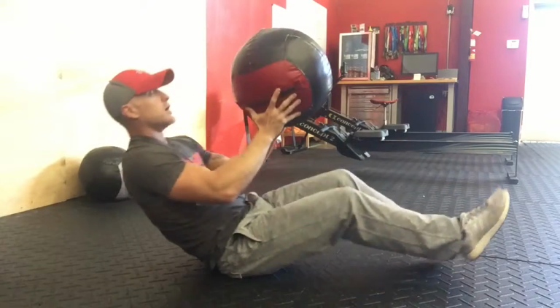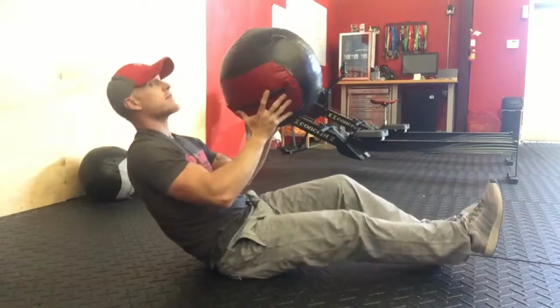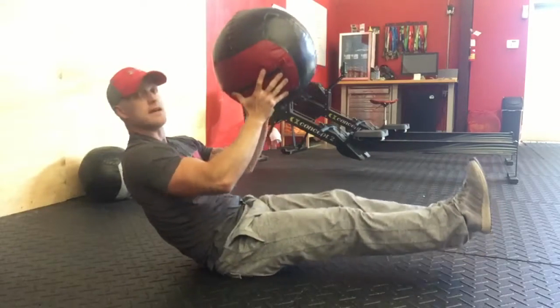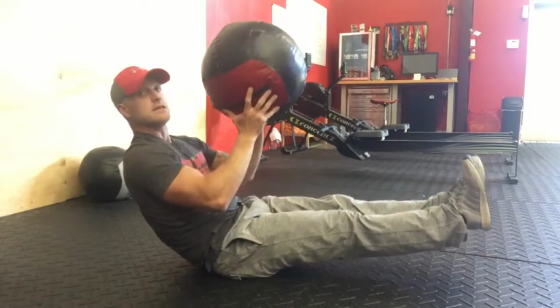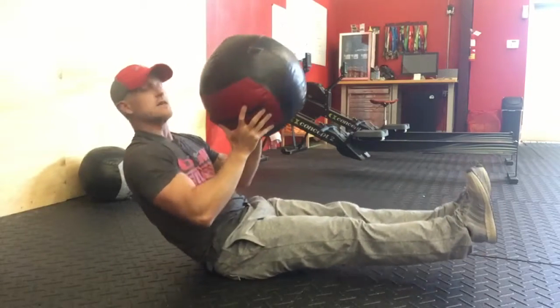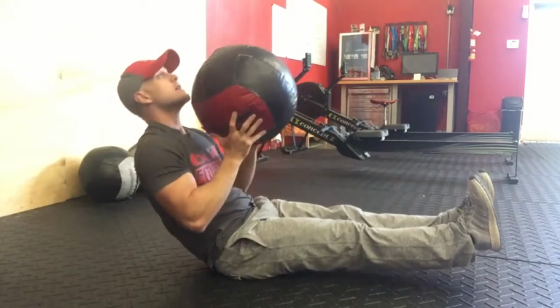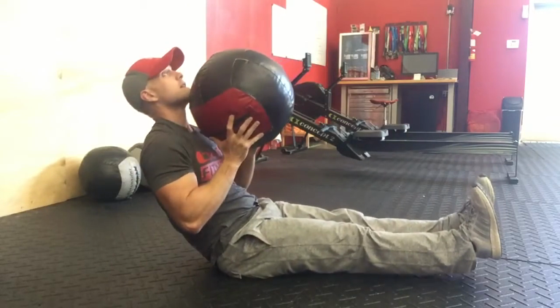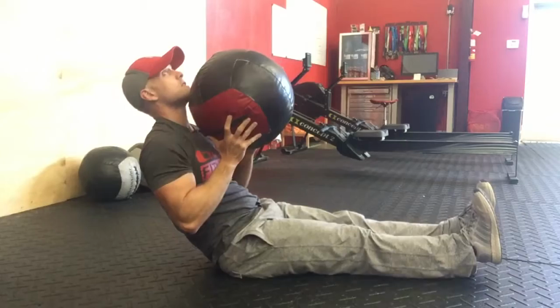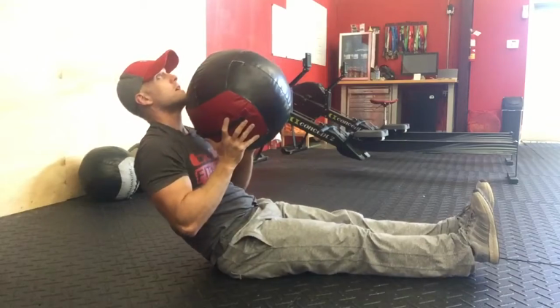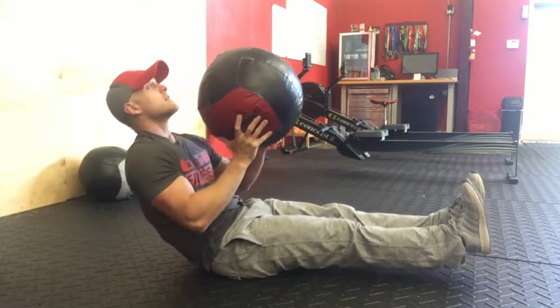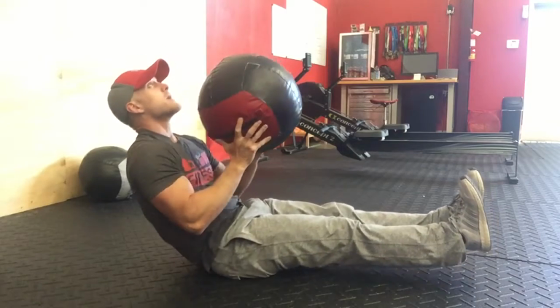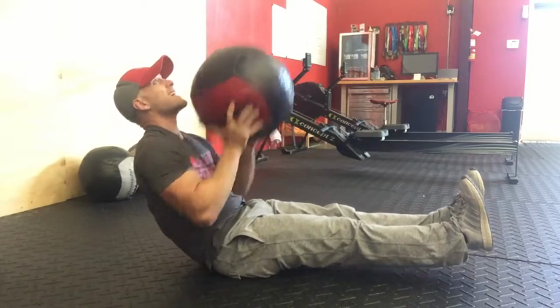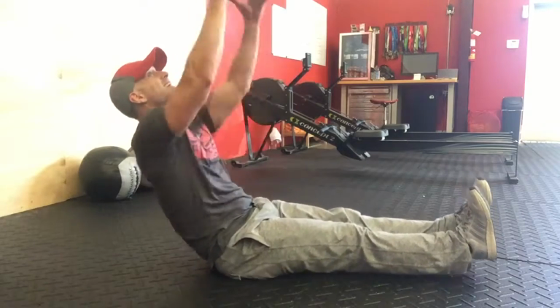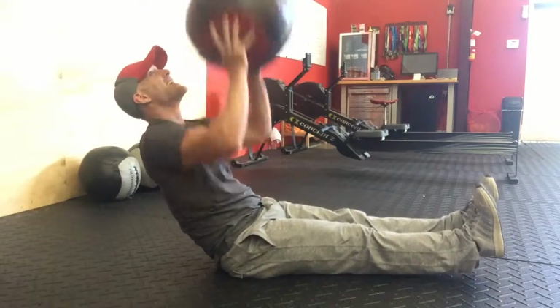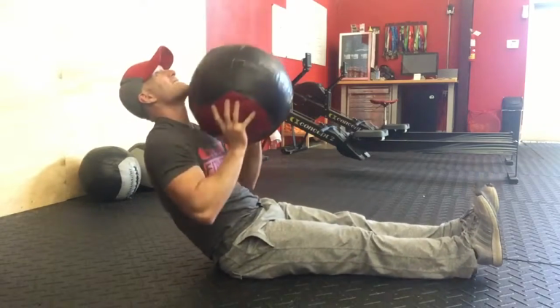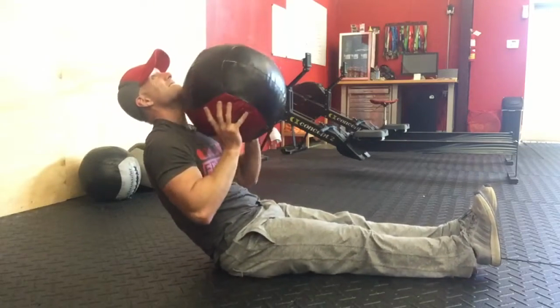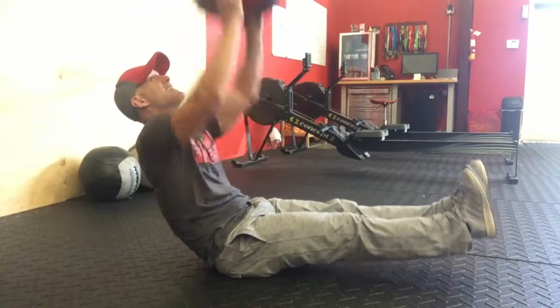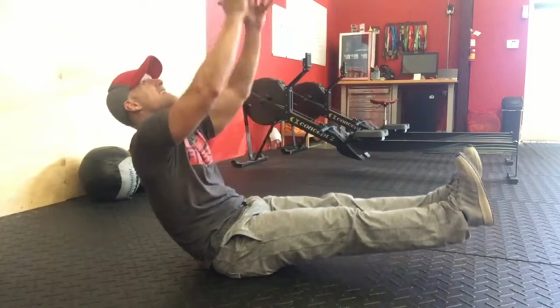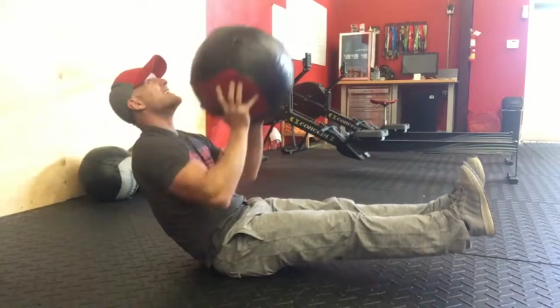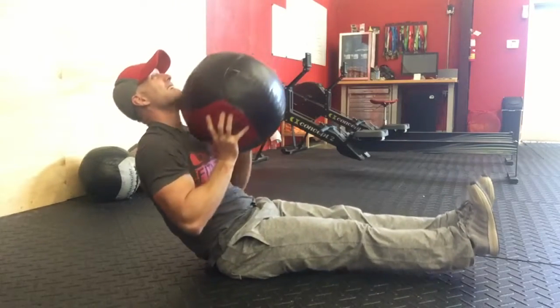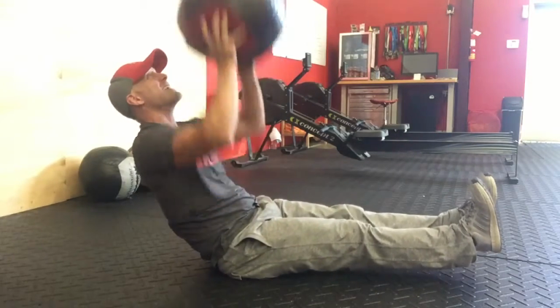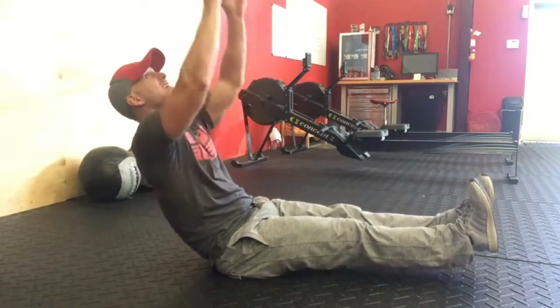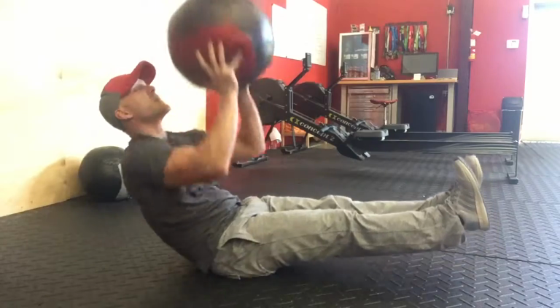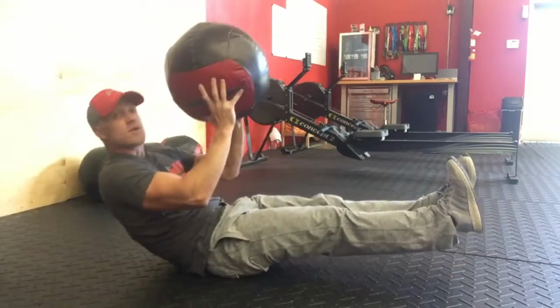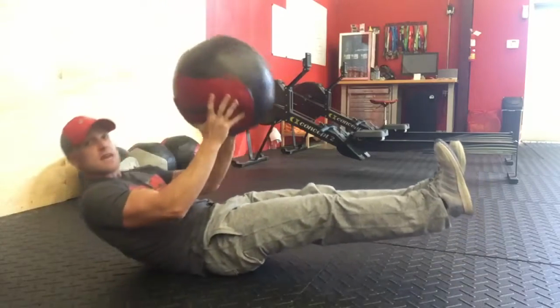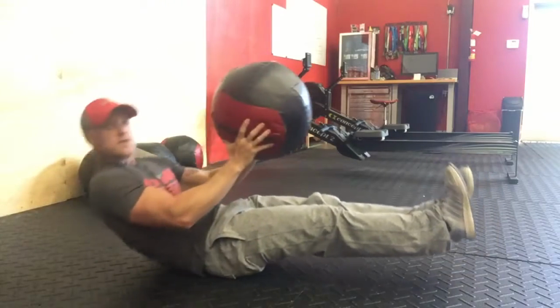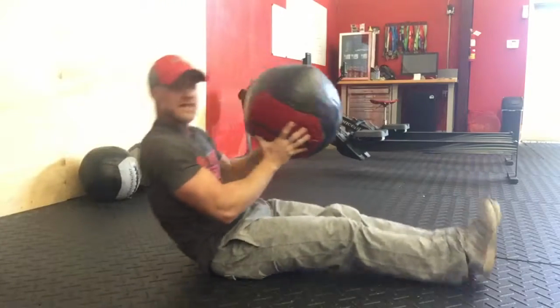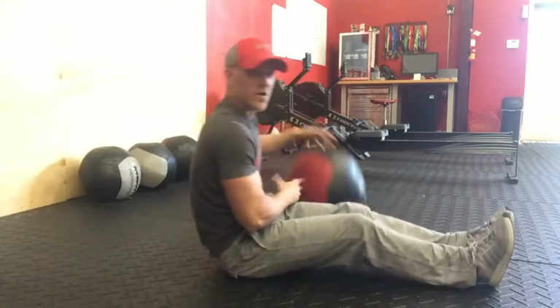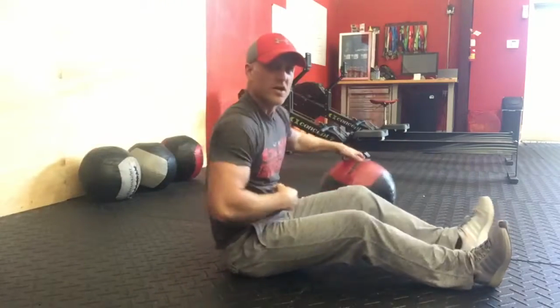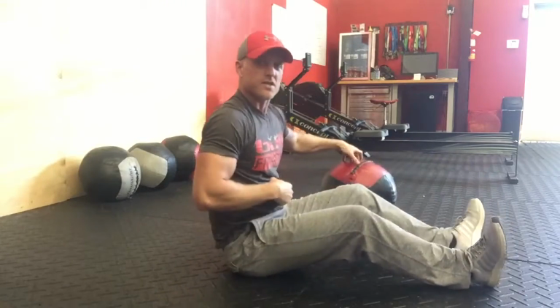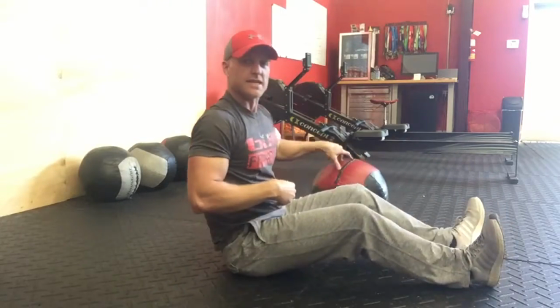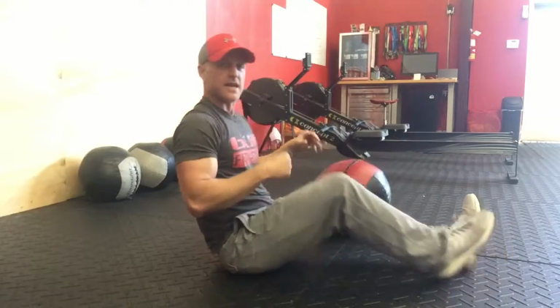And after that, get your legs straight, lean back, tossing up. It mainly hurts those abs when you catch that ball. So get it nice and tight.